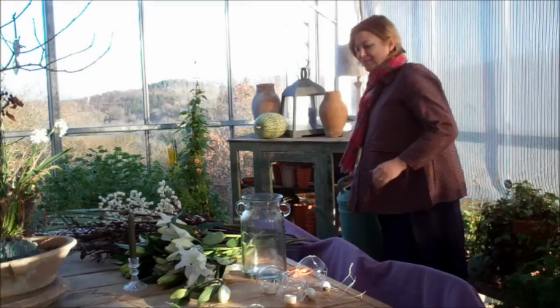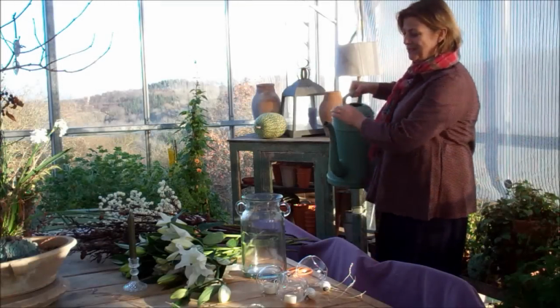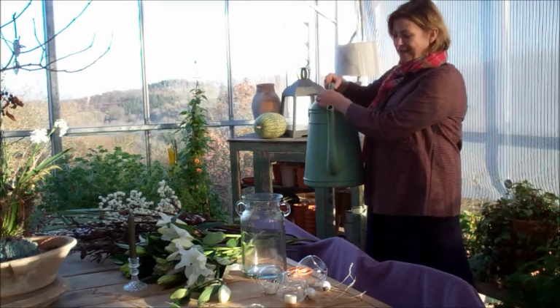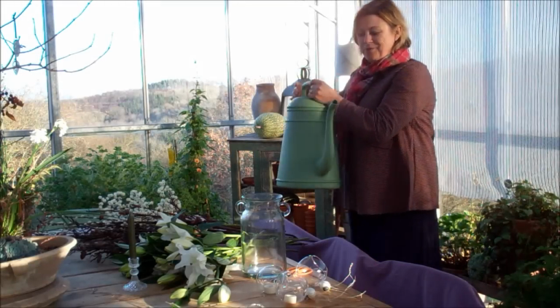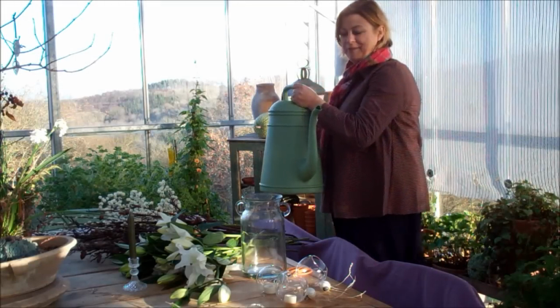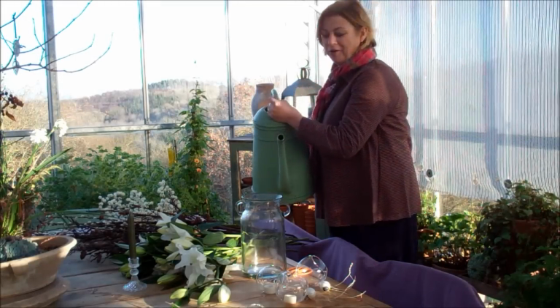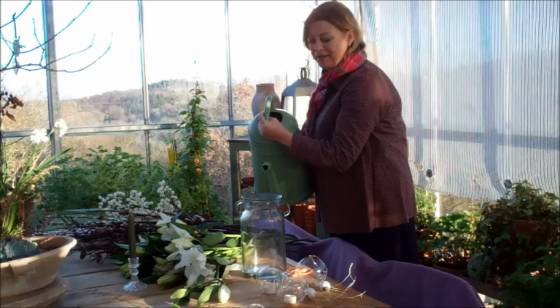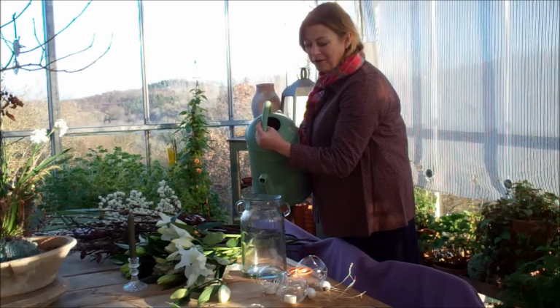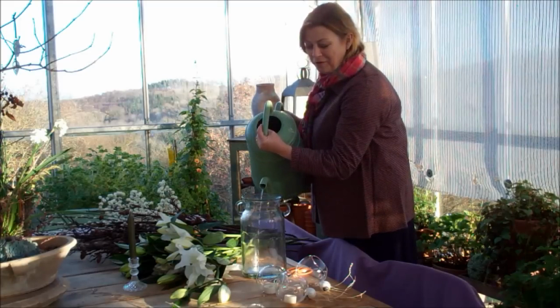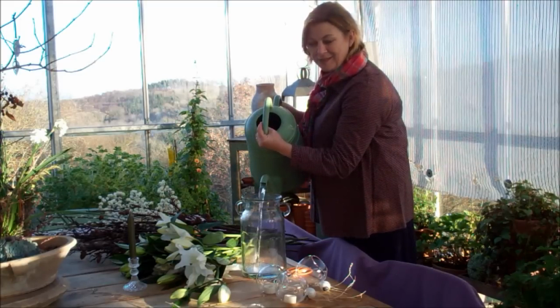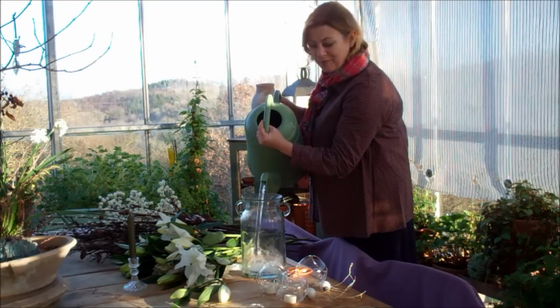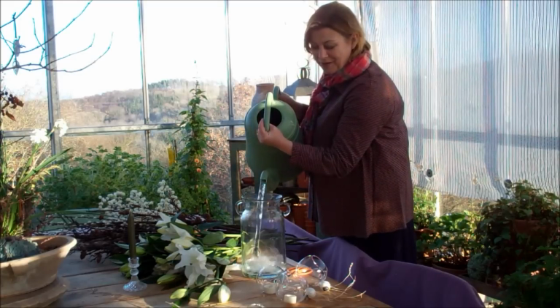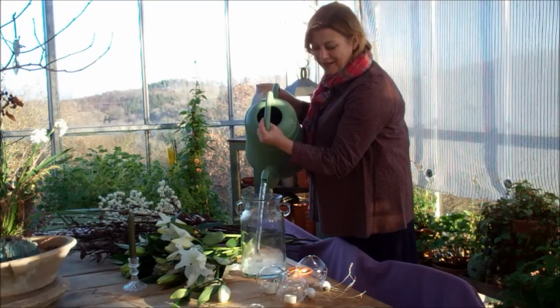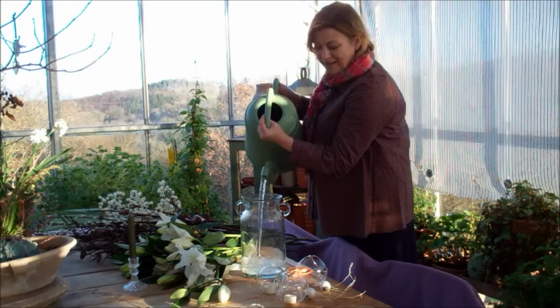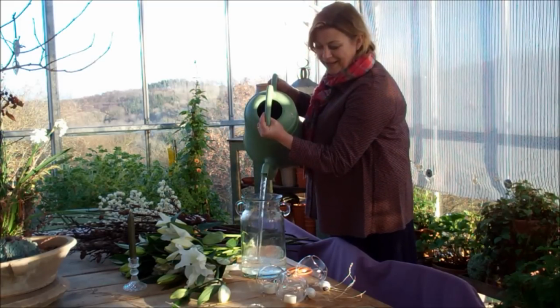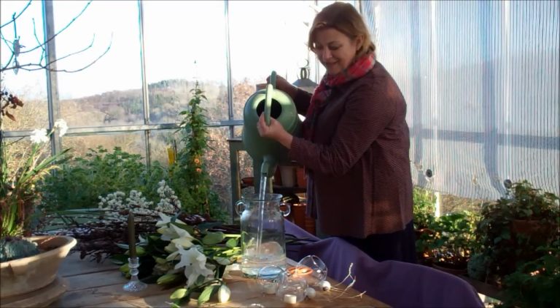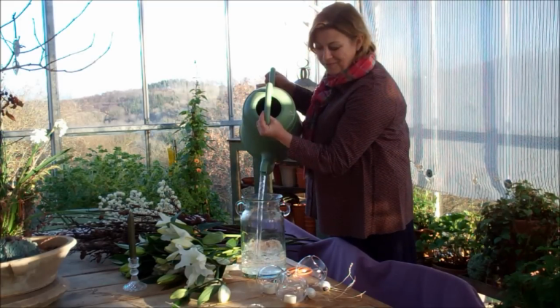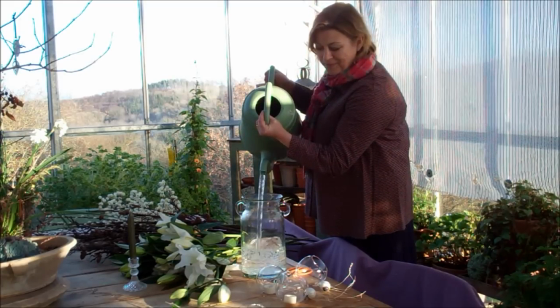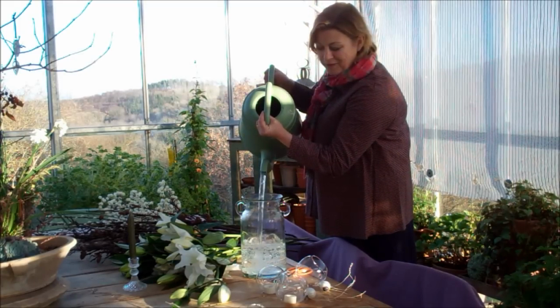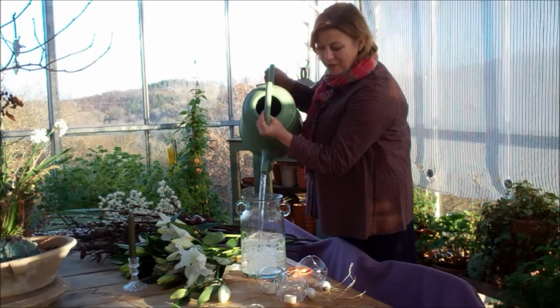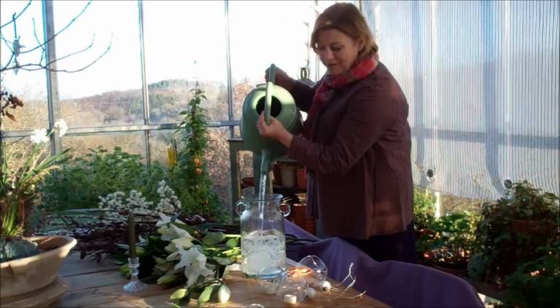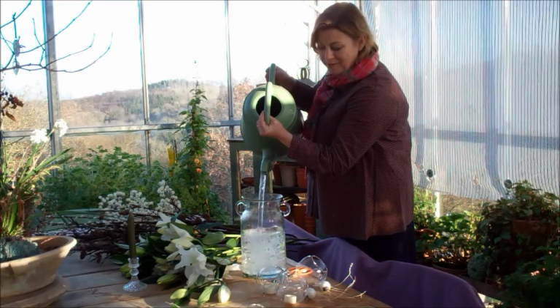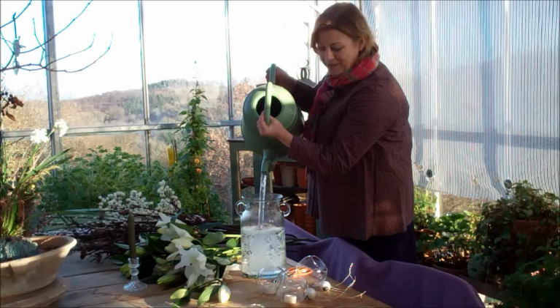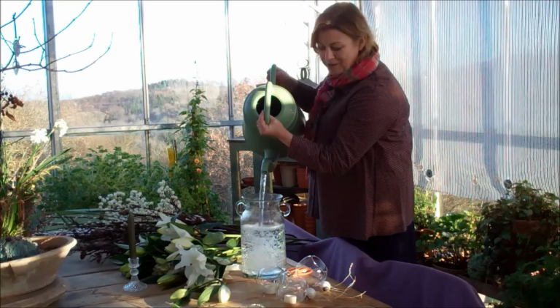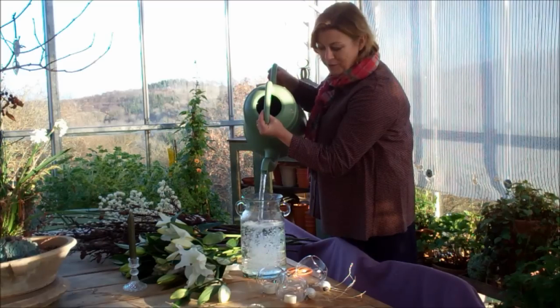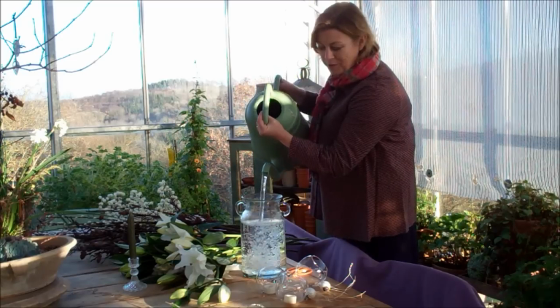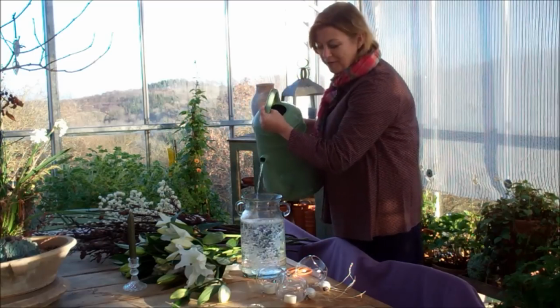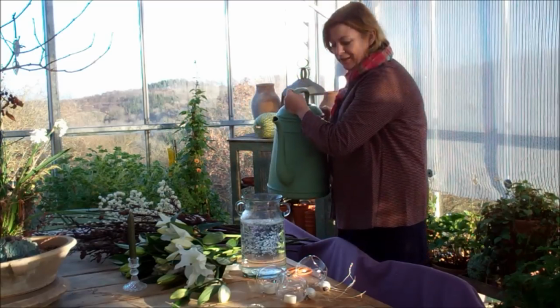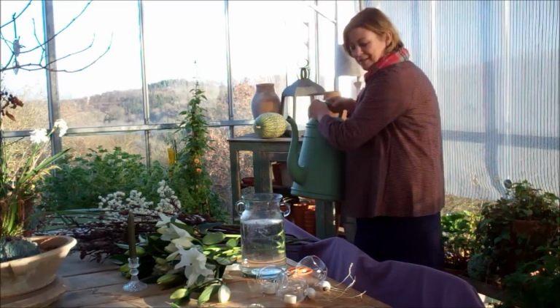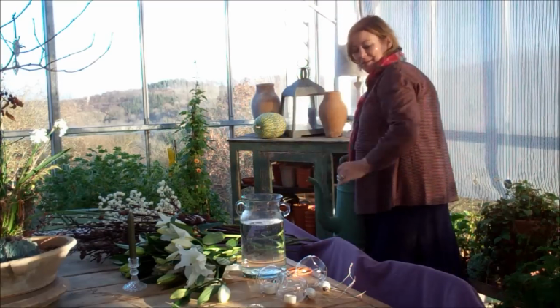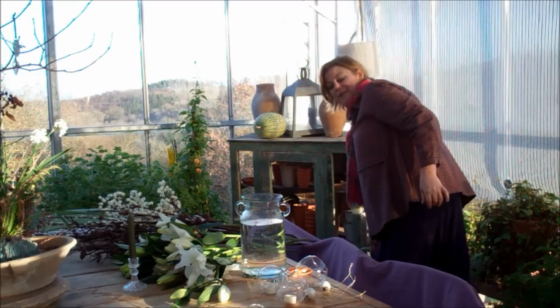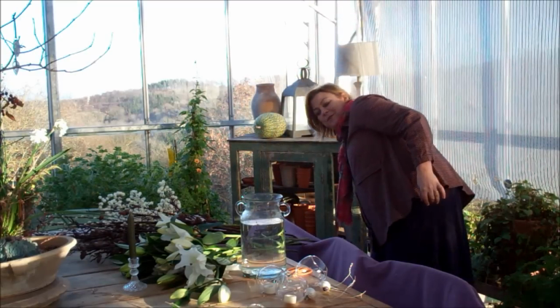I'm going to make a Christmas vase of lilies and pussy willow. I'm going to use quite a big vase to make quite a large arrangement. You can downscale this to whatever size you want.